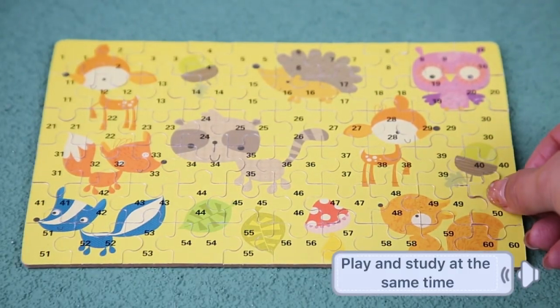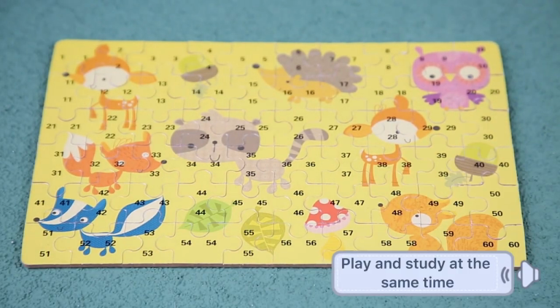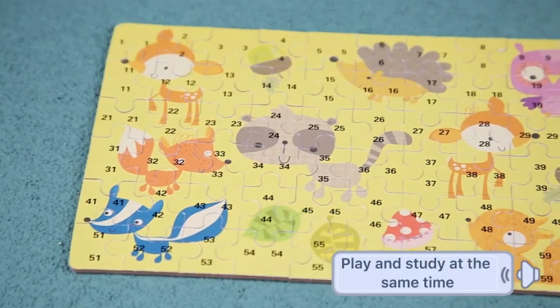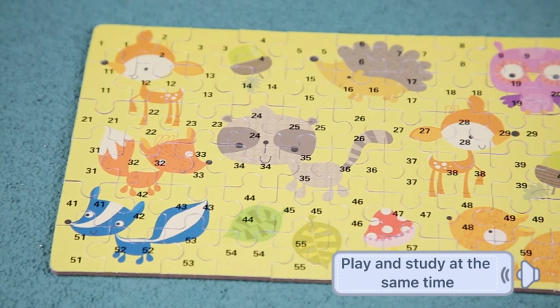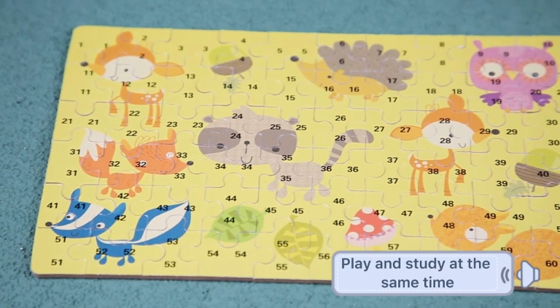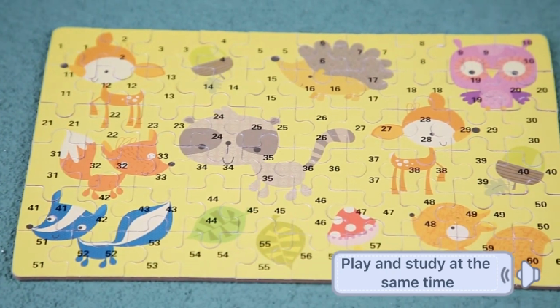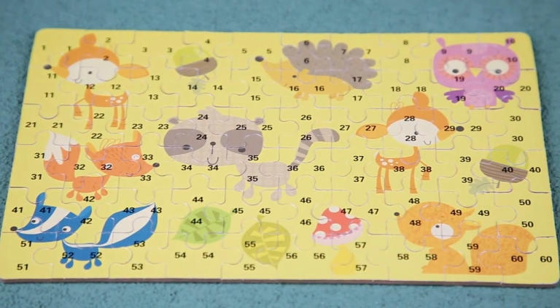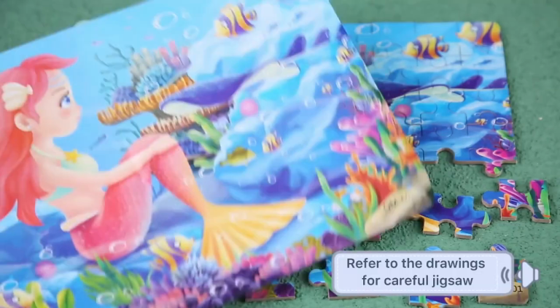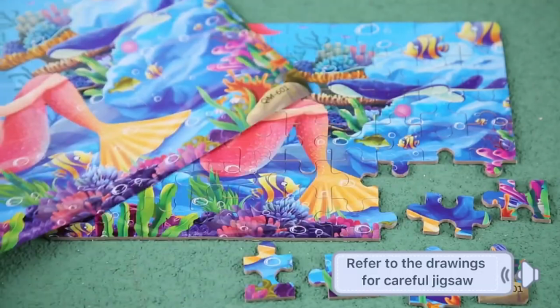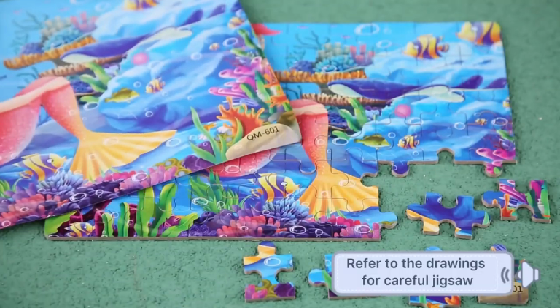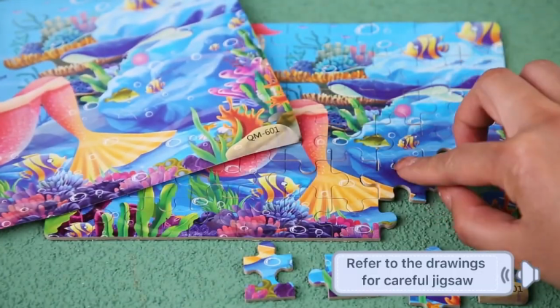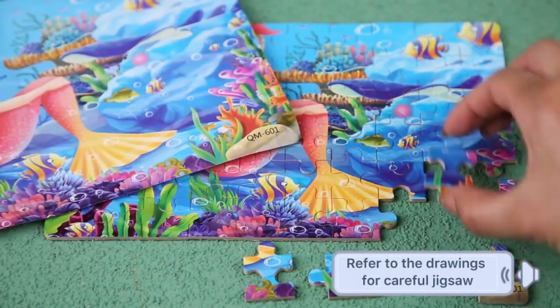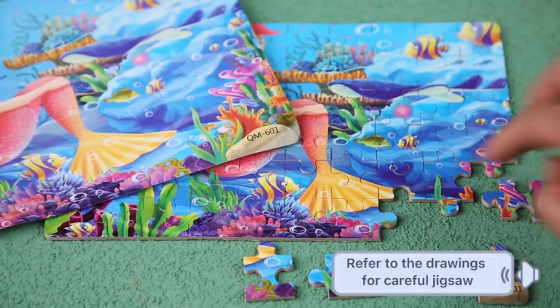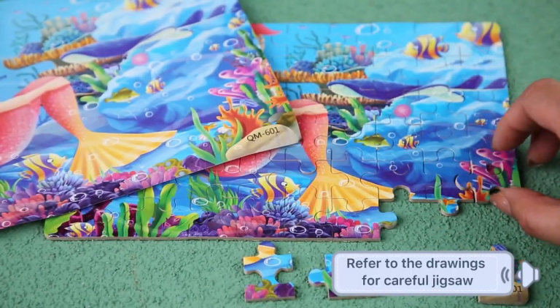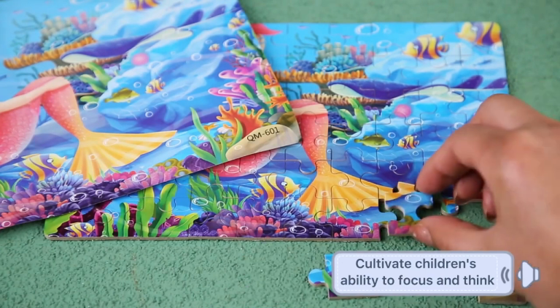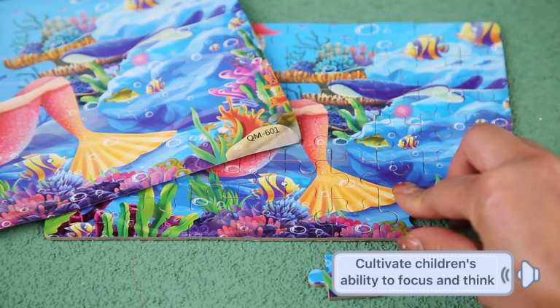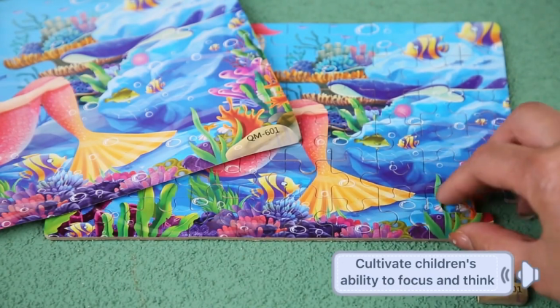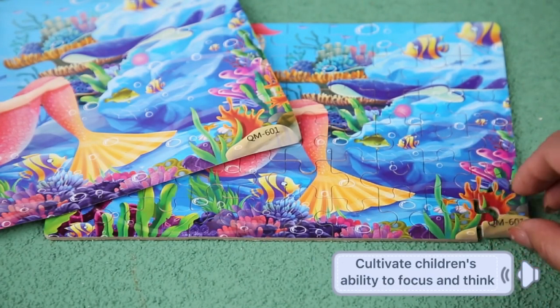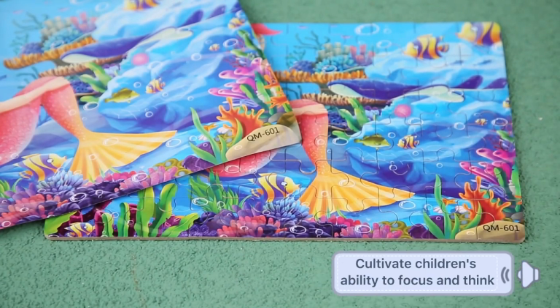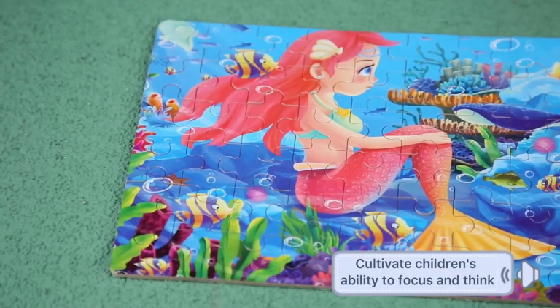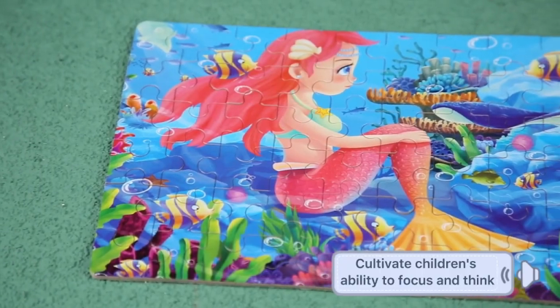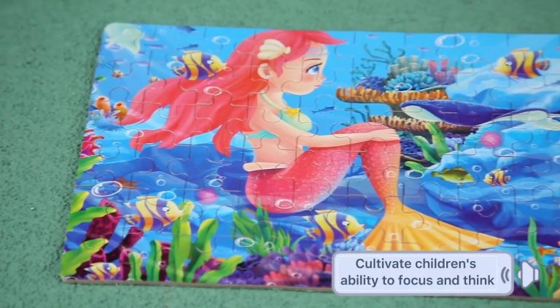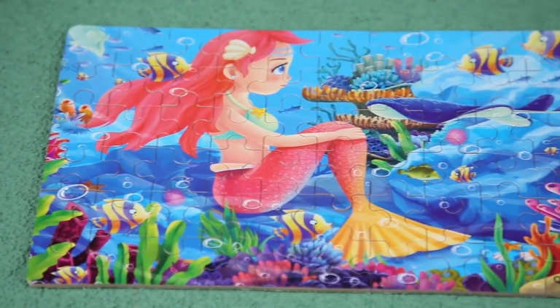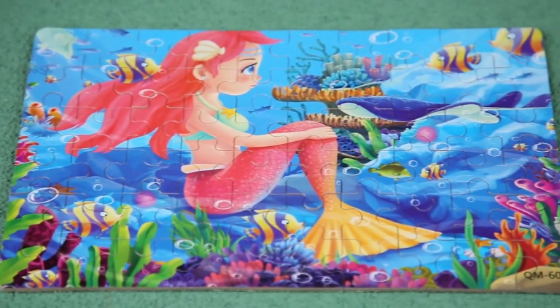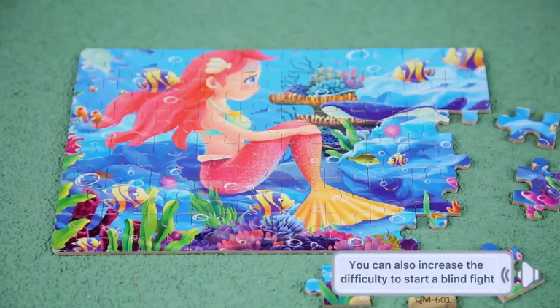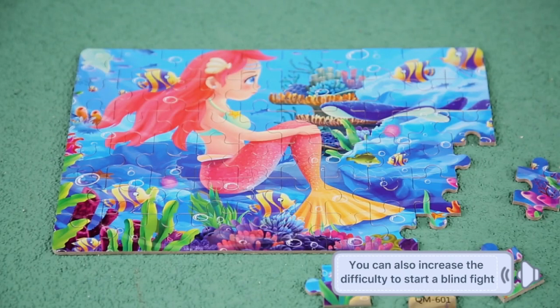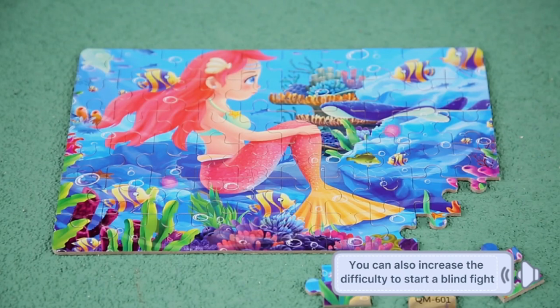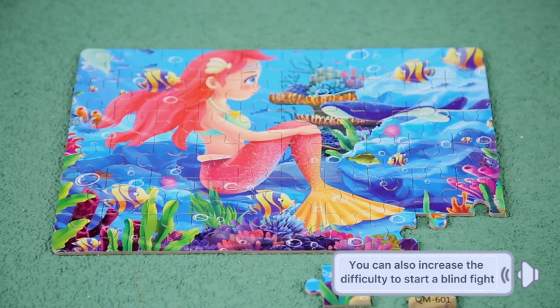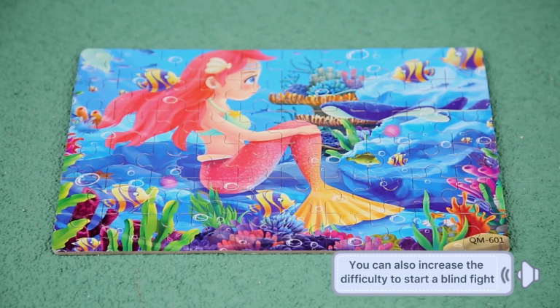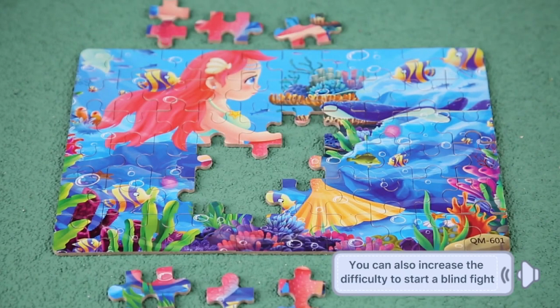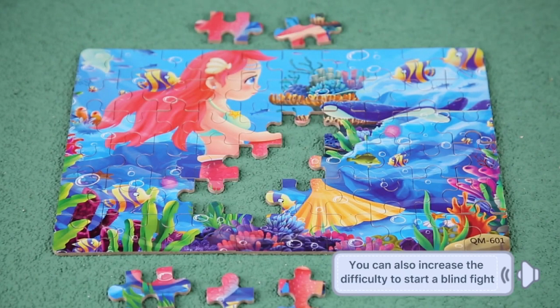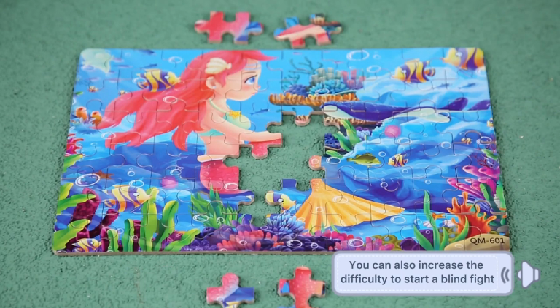Play and study at the same time. Refer to the drawings for careful jigsaw. Cultivate children's ability to focus and think. You can also increase the difficulty to start a blind point.